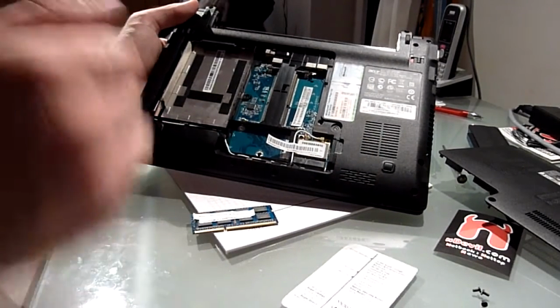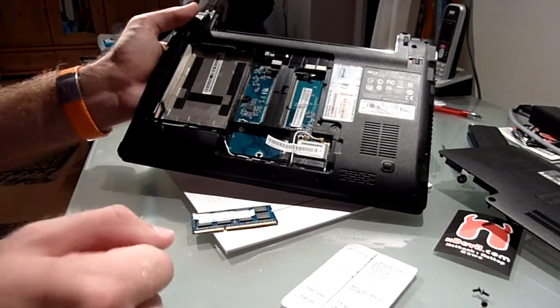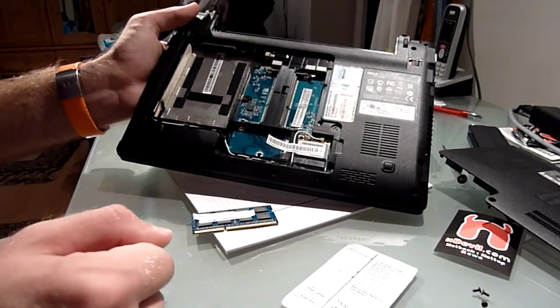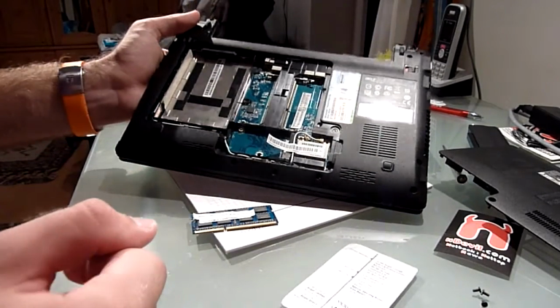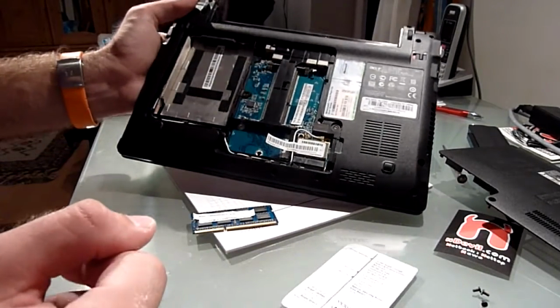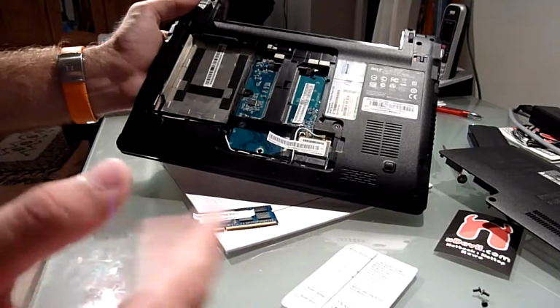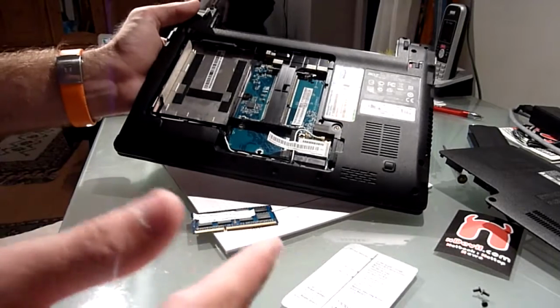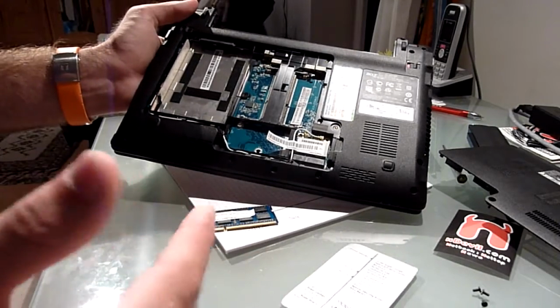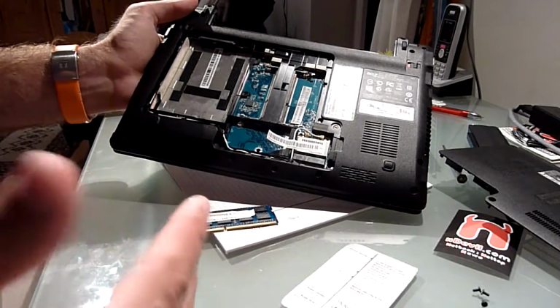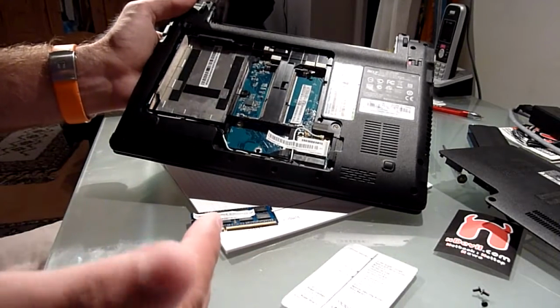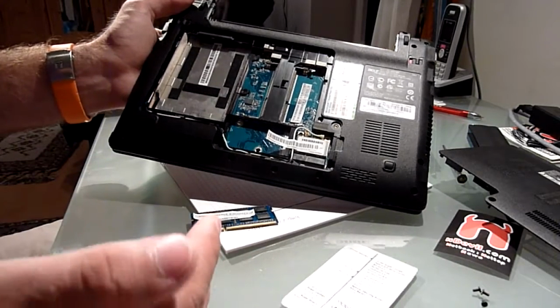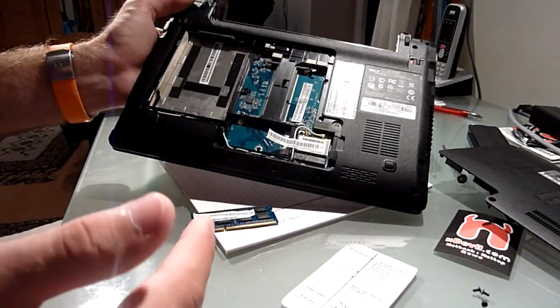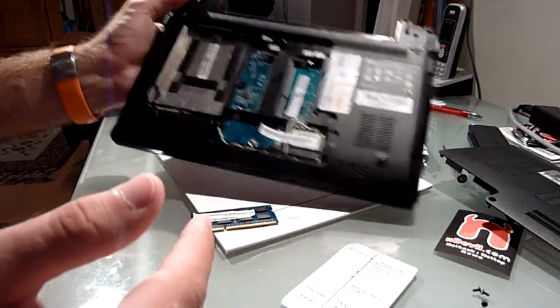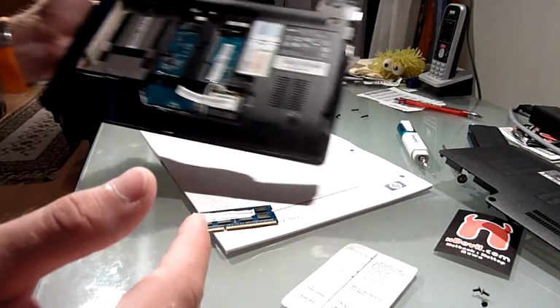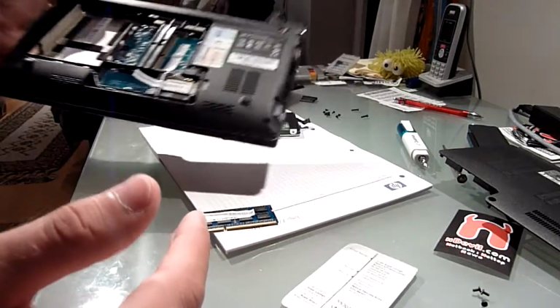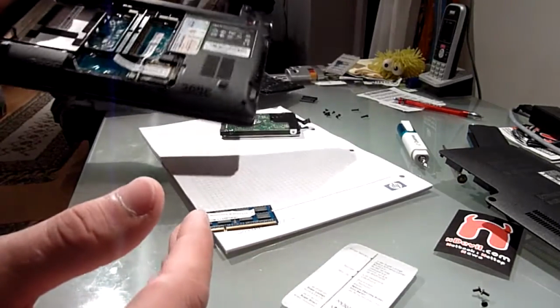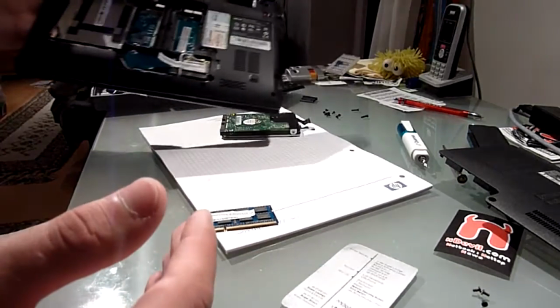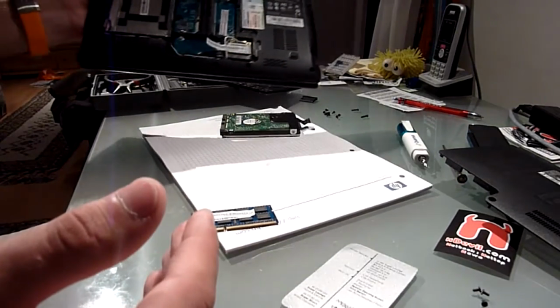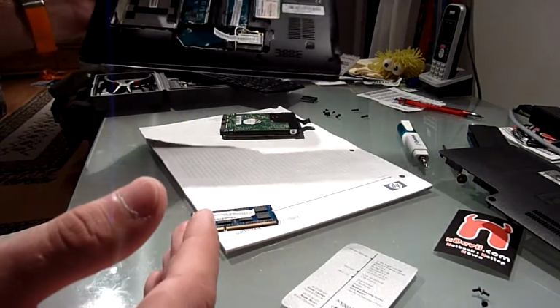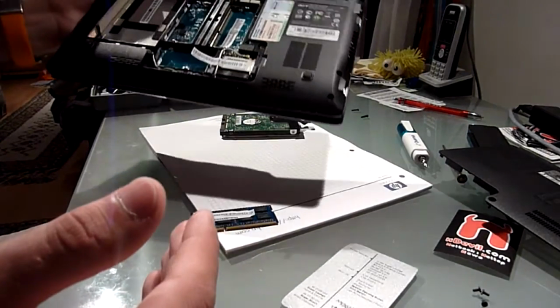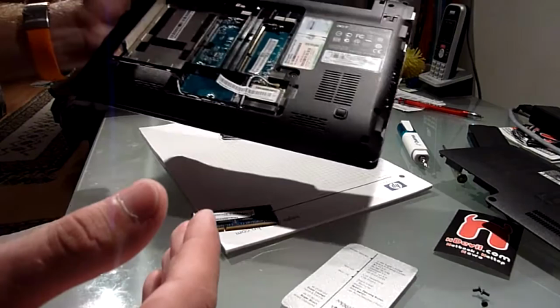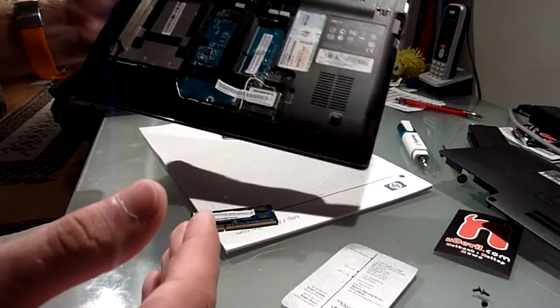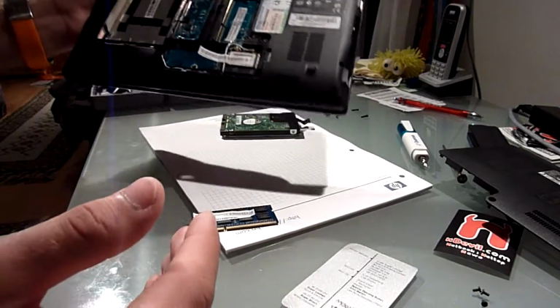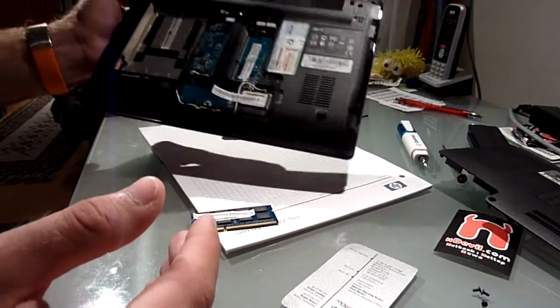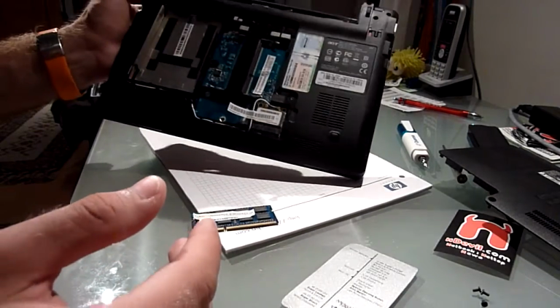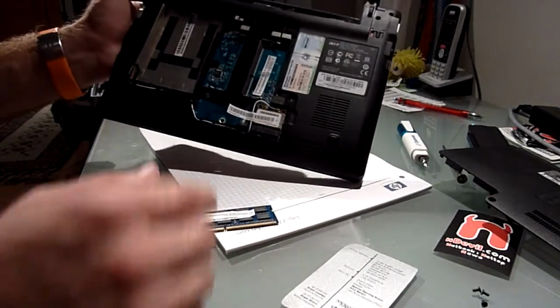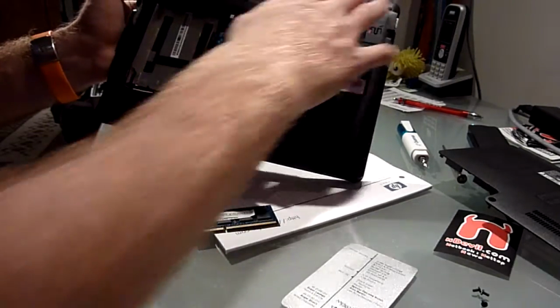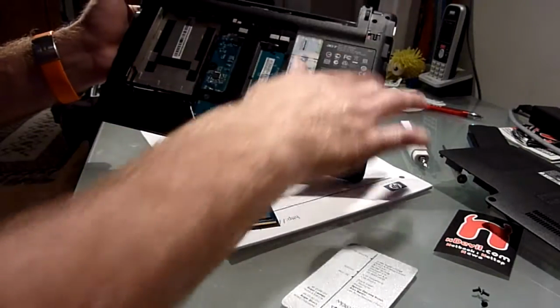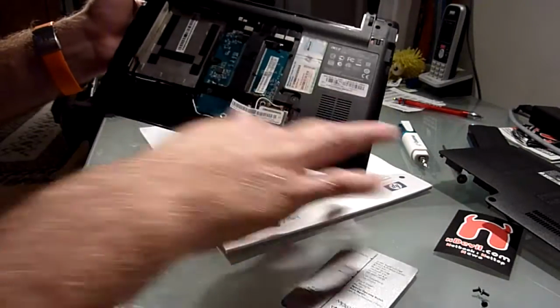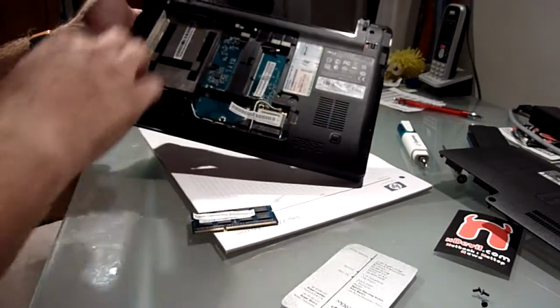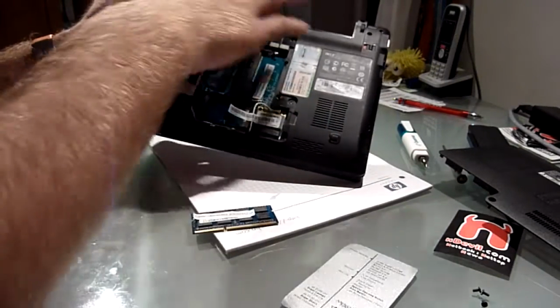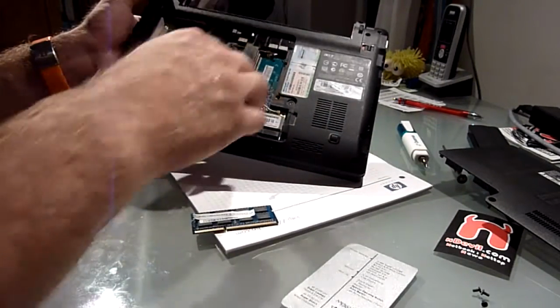Now I'm going to show you how an AMD netbook looks from inside. As you can see here on the table, I have 19 screws lying around, because you need to take them all out here on the bottom.